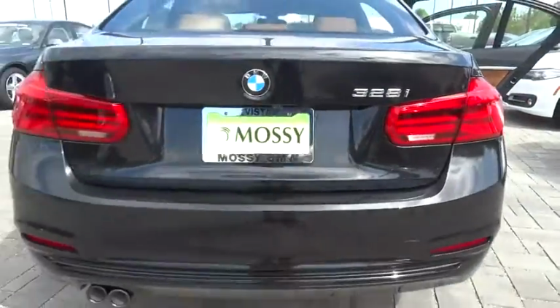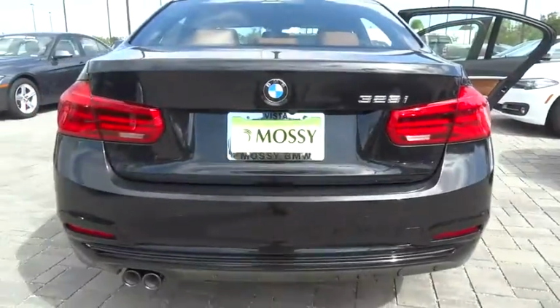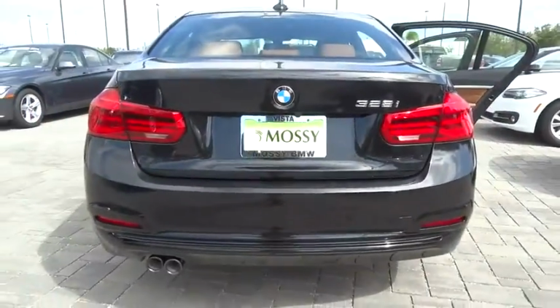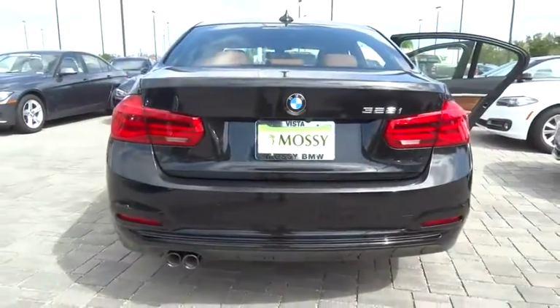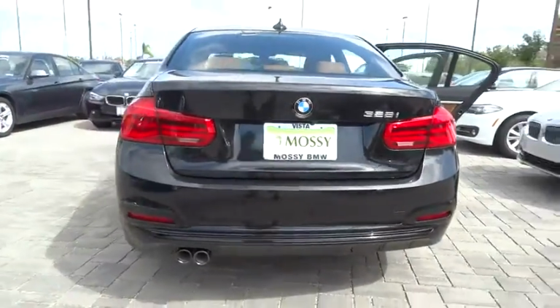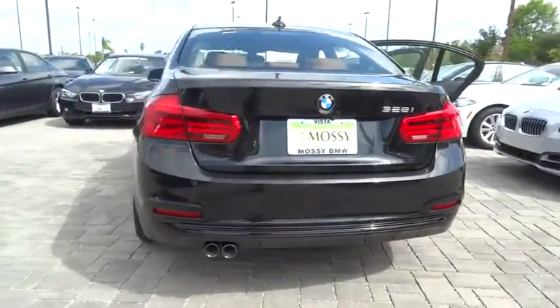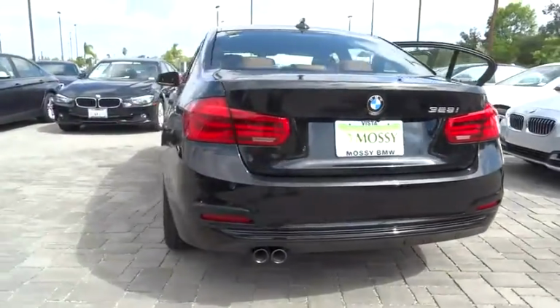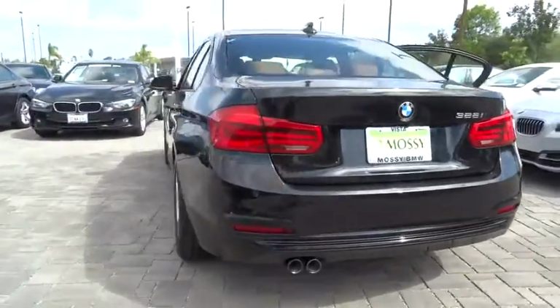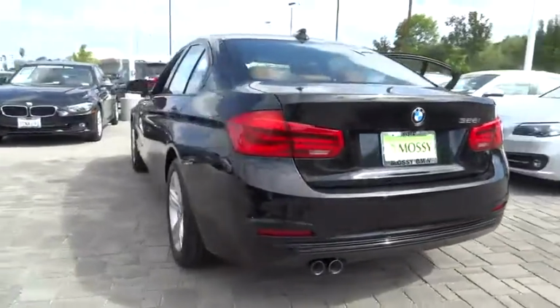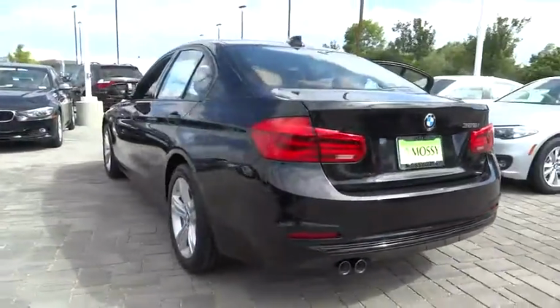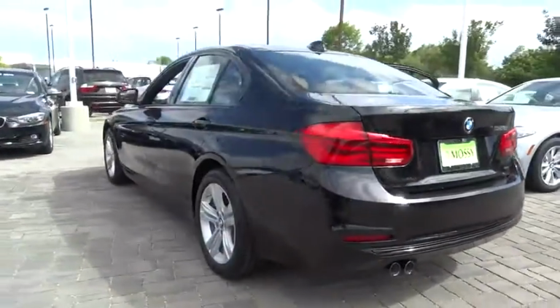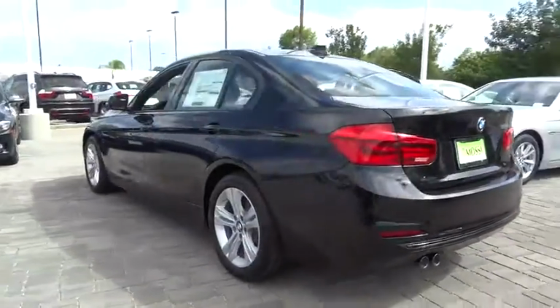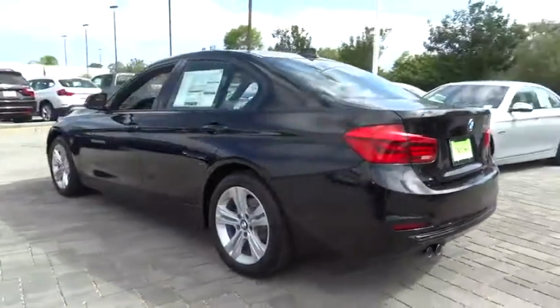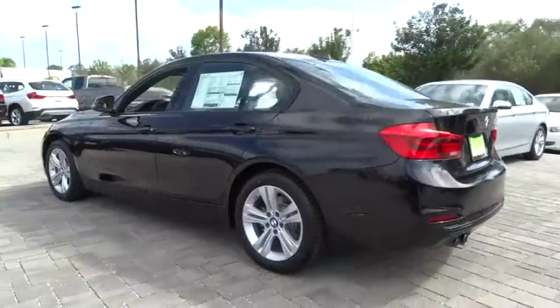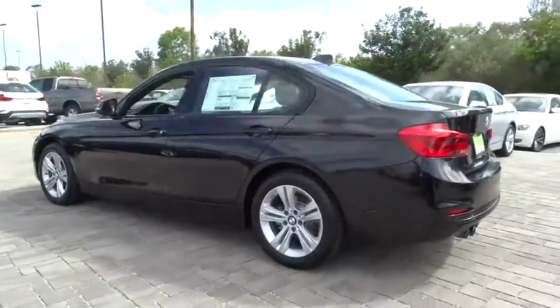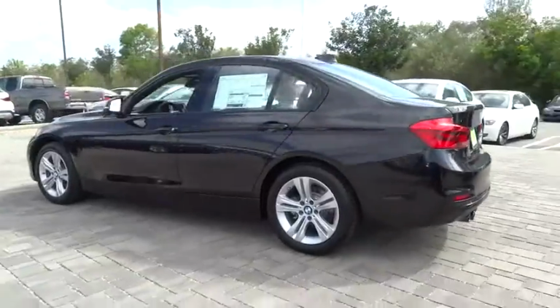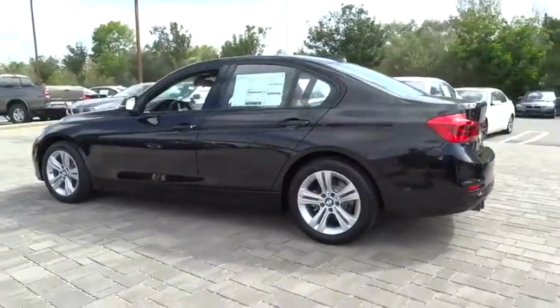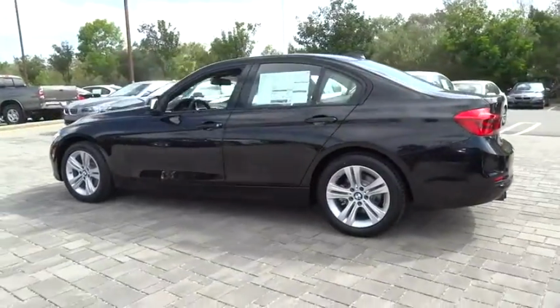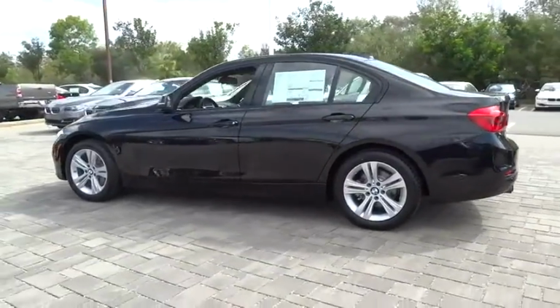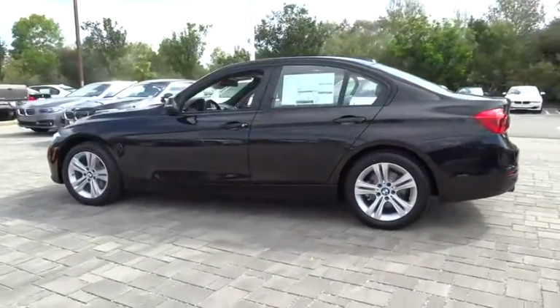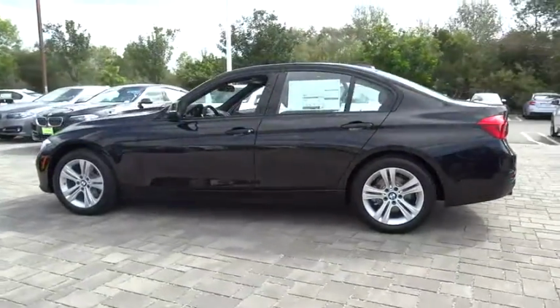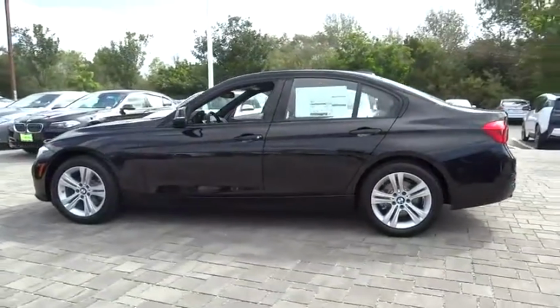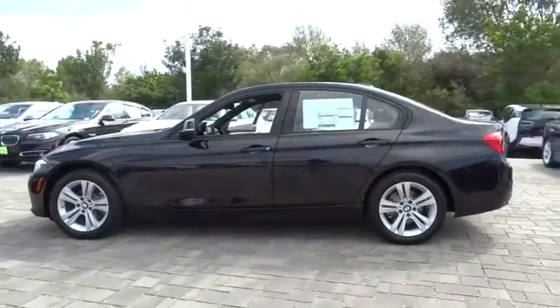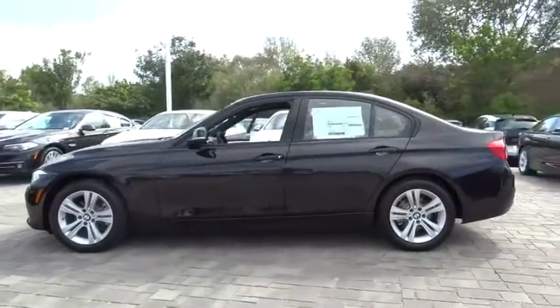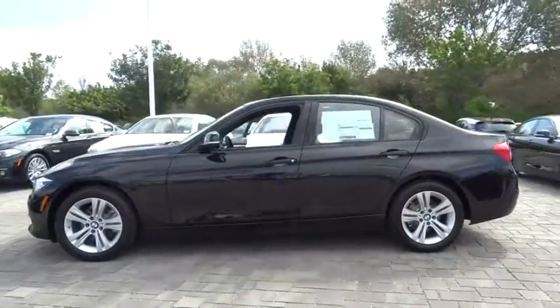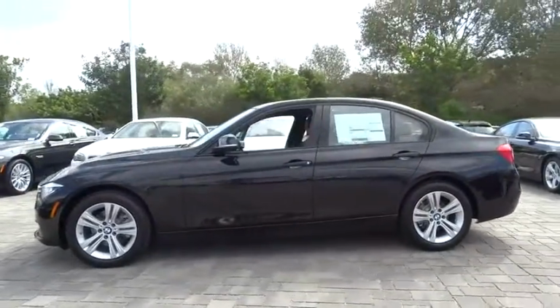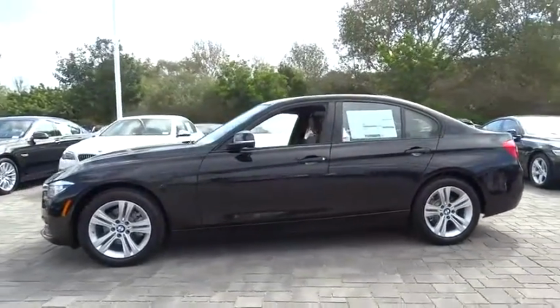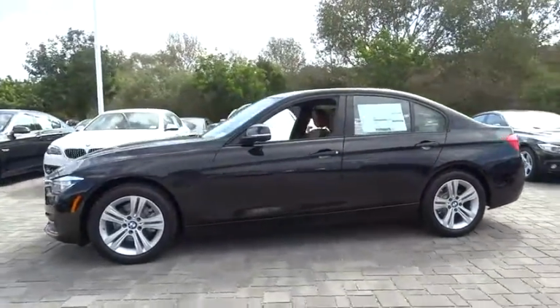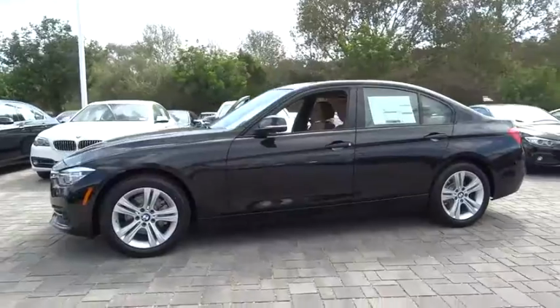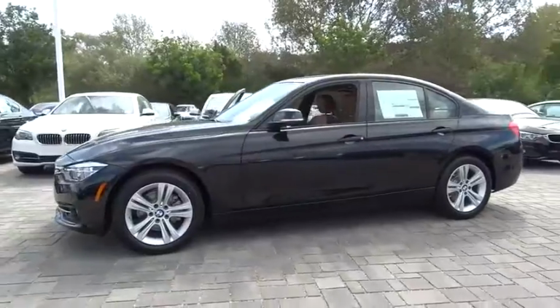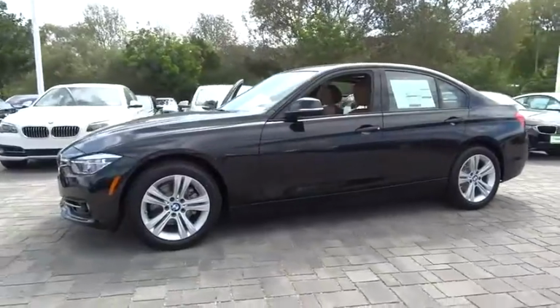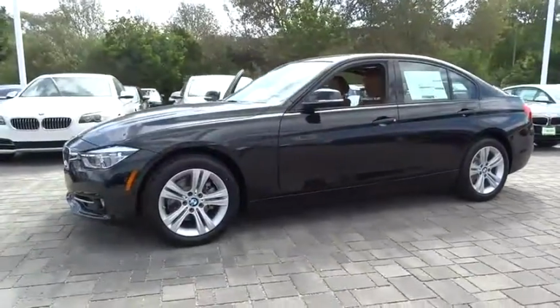2016 3 Series. Proof that all good things come in threes. The BMW 3 Series has a well-deserved reputation for packing outstanding driving dynamics and excellent quality.